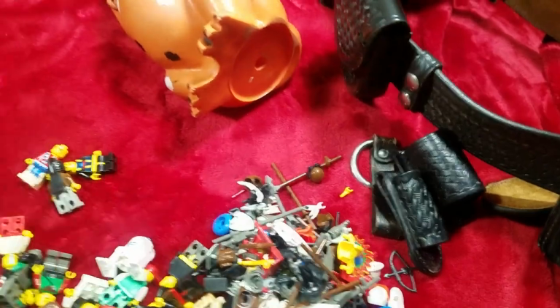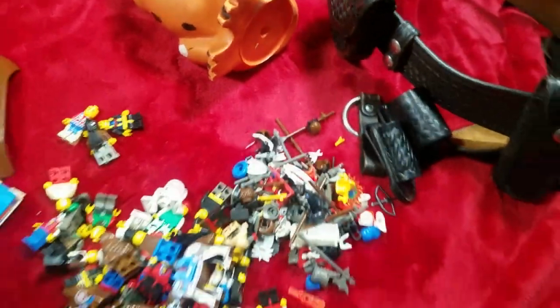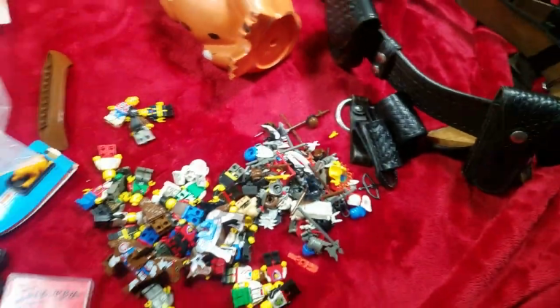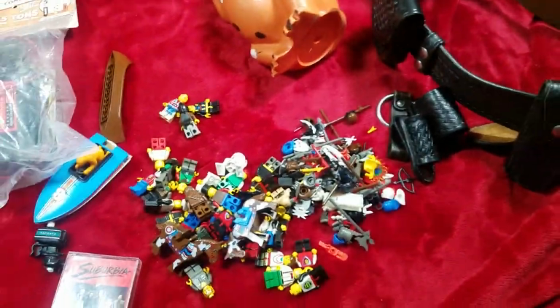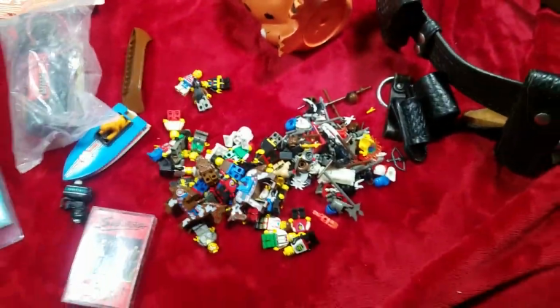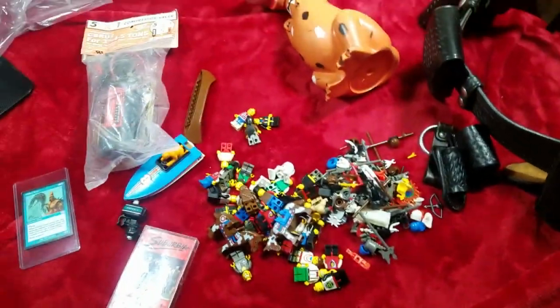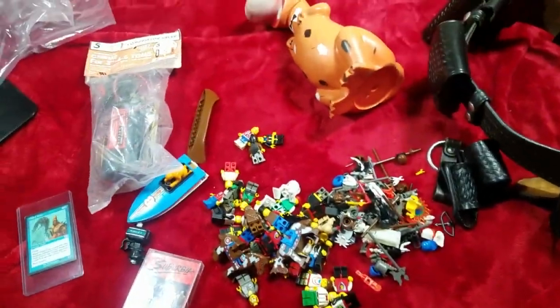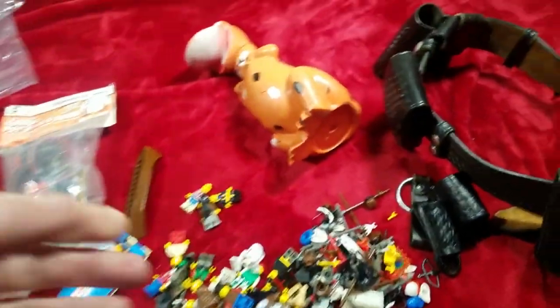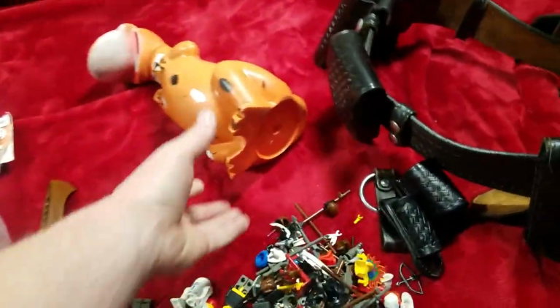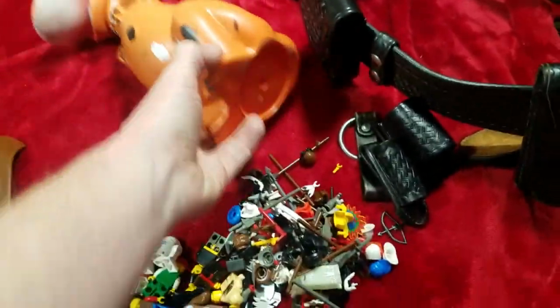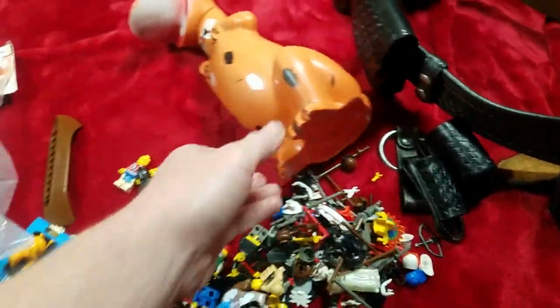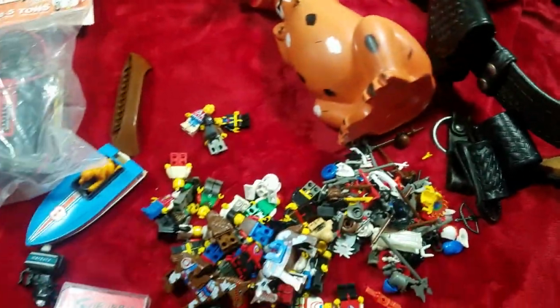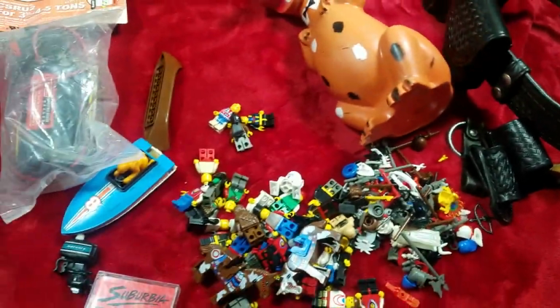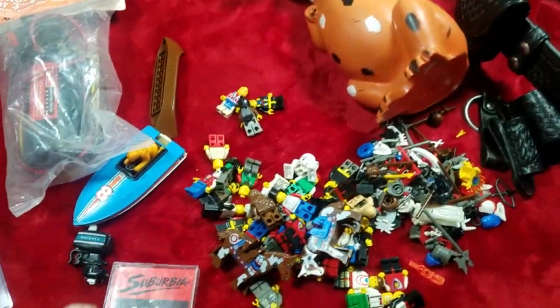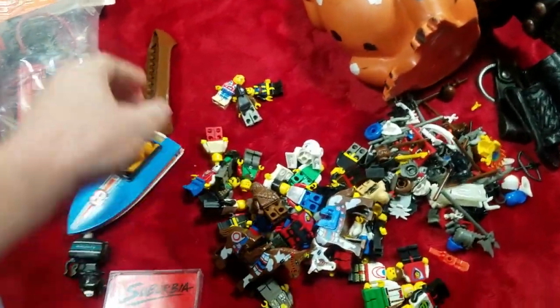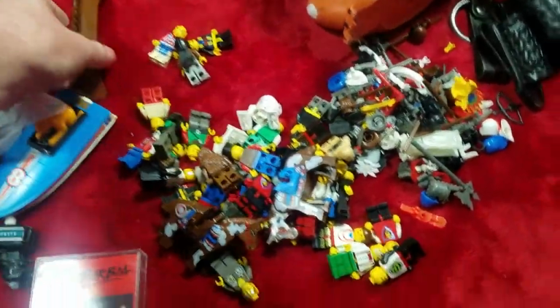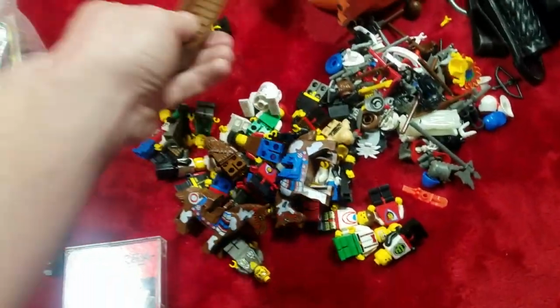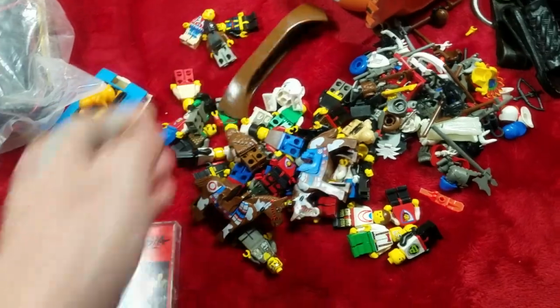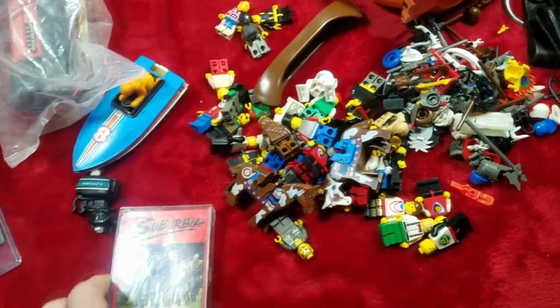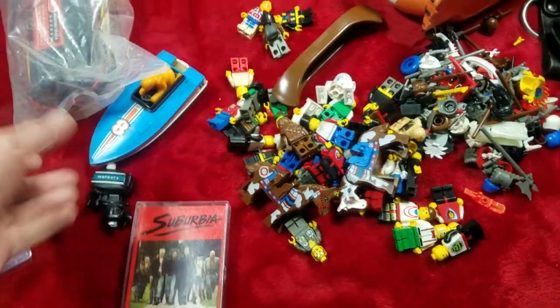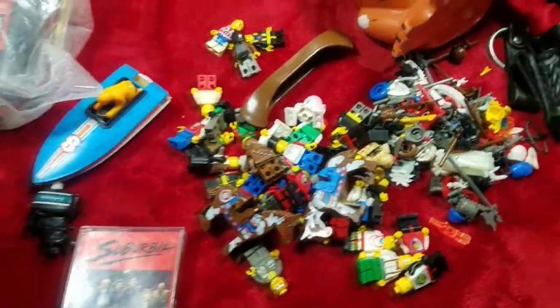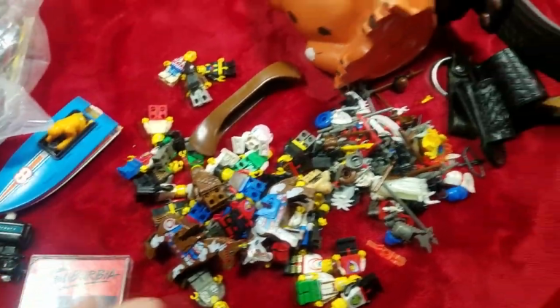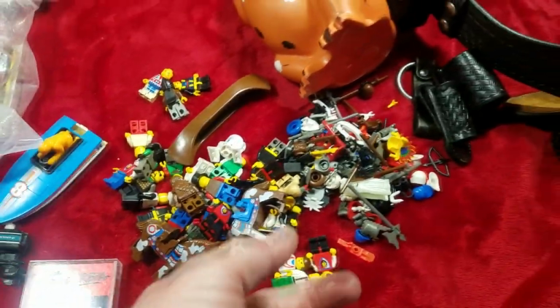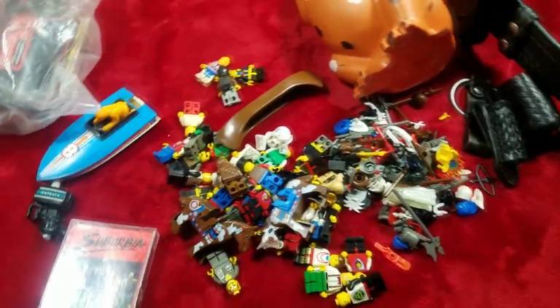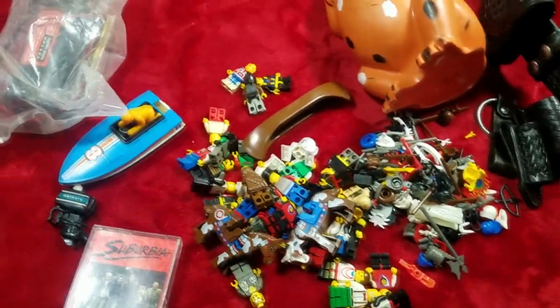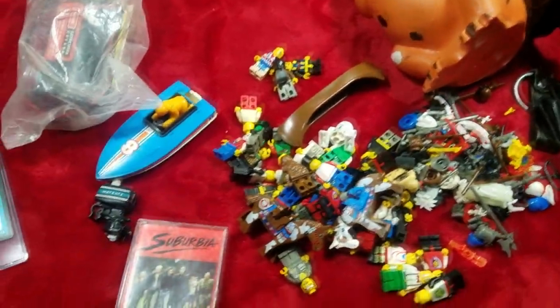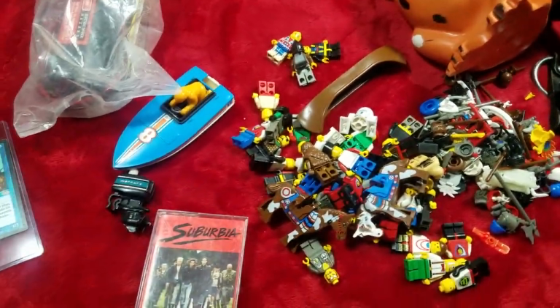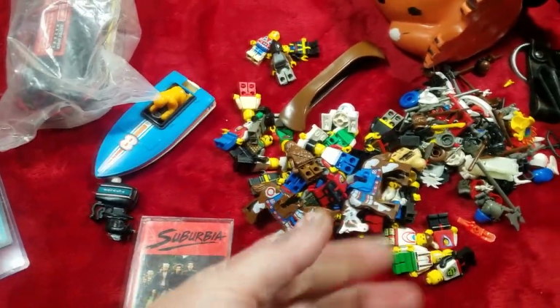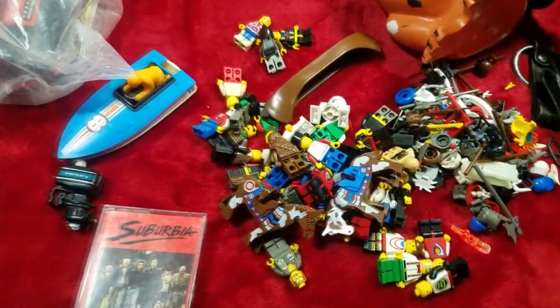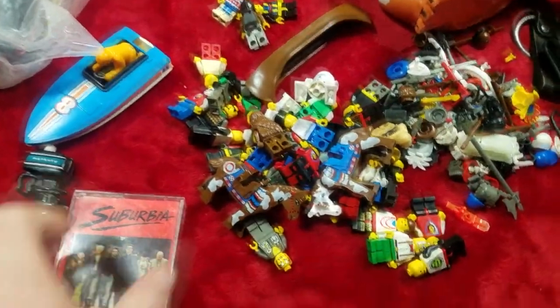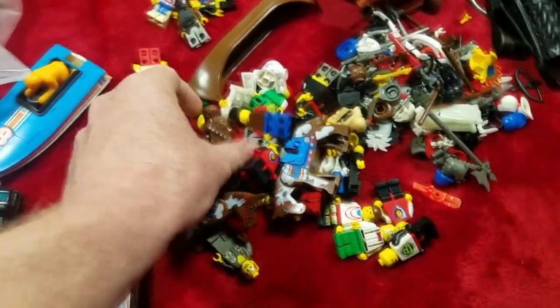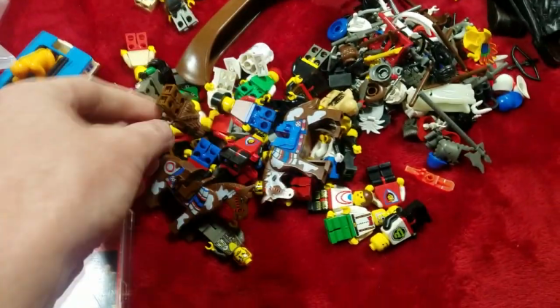Hey, what's up everybody, Freebooter here. This is what I sold on eBay yesterday — I'm about to ship all this stuff out. I actually had it in boxes but I just dumped it out so you can see how cool it is.